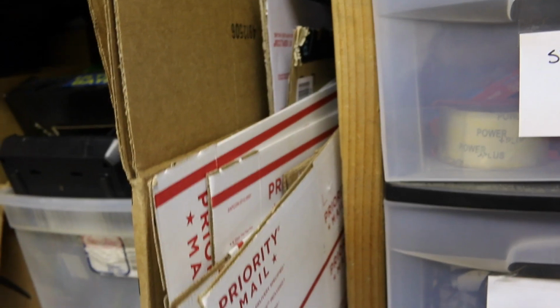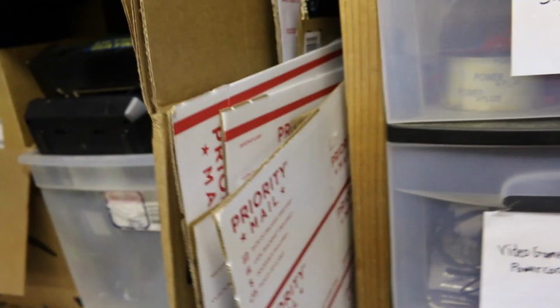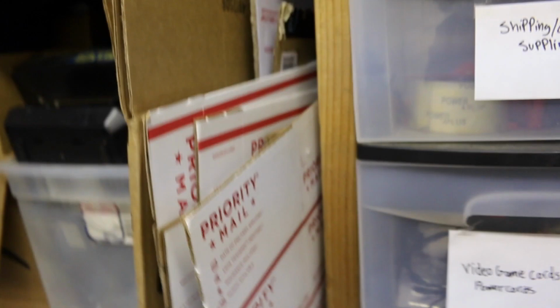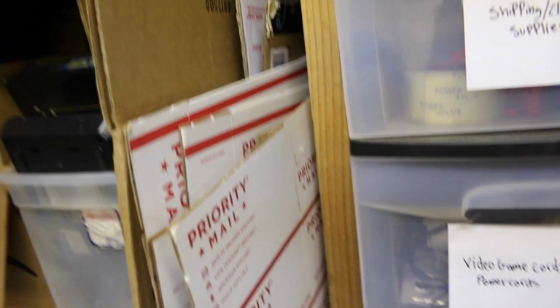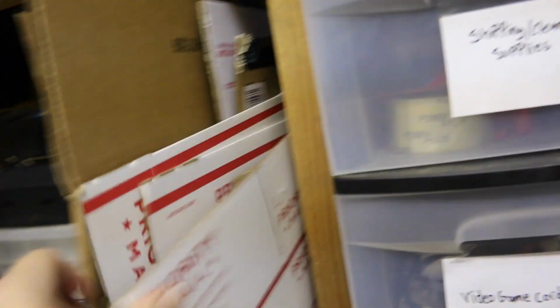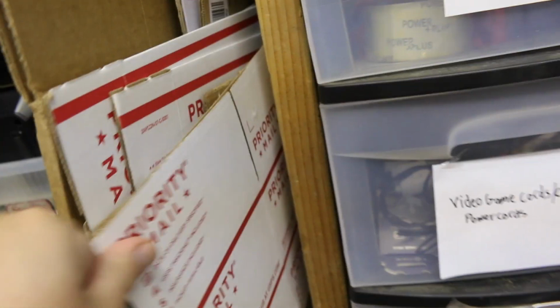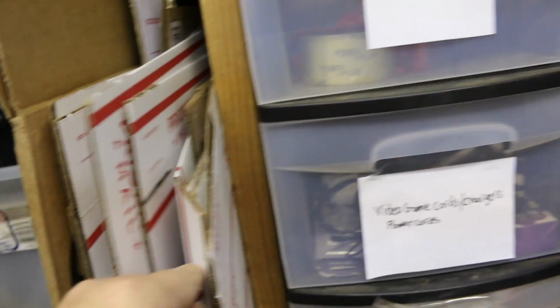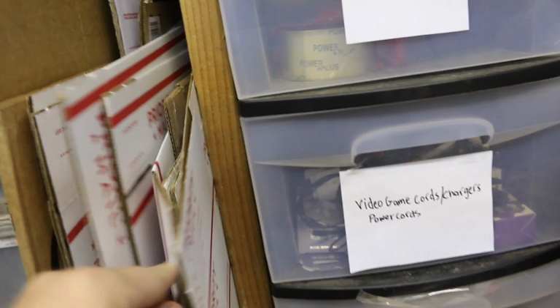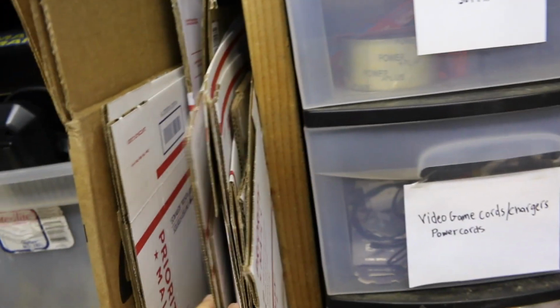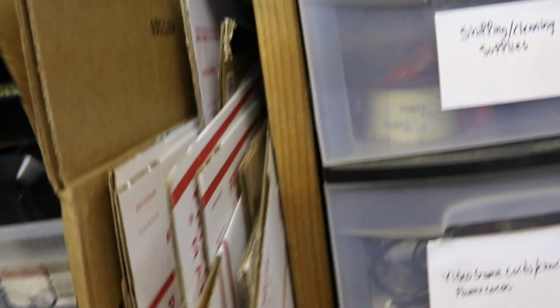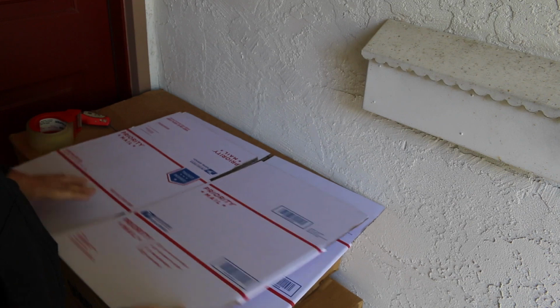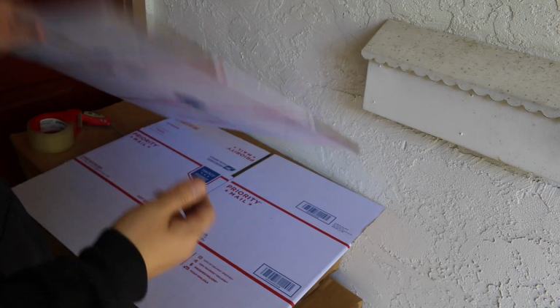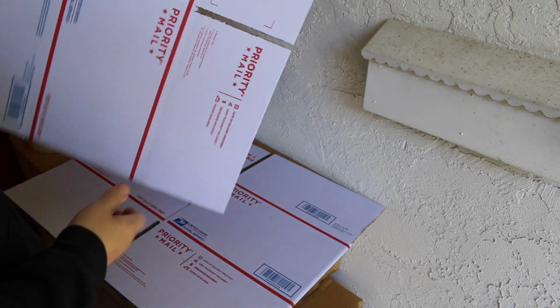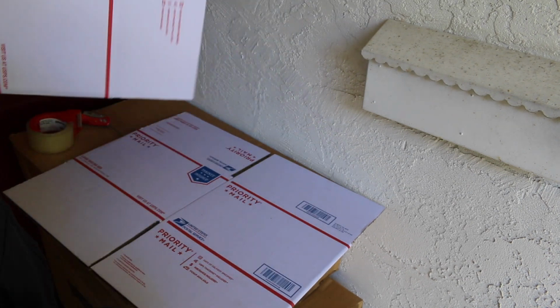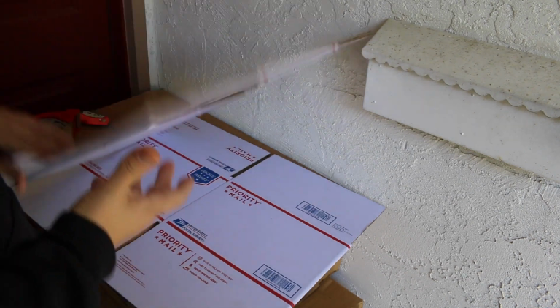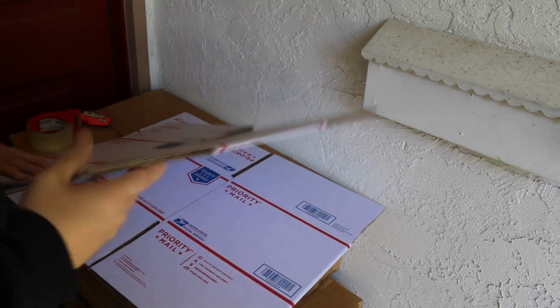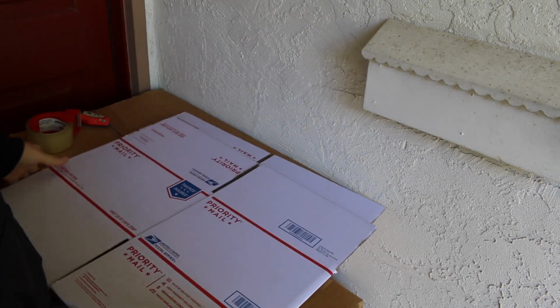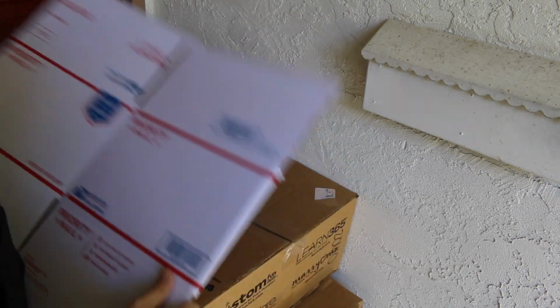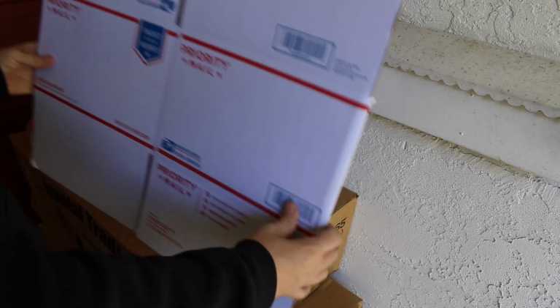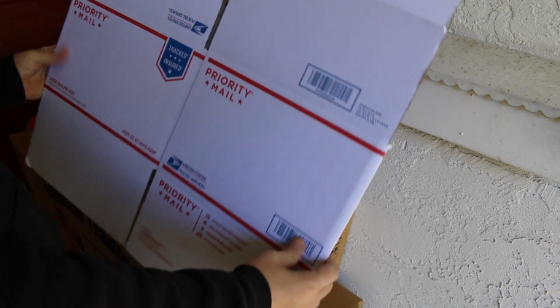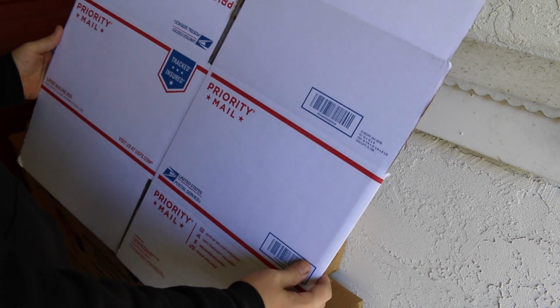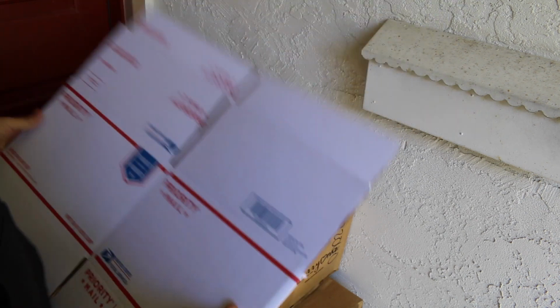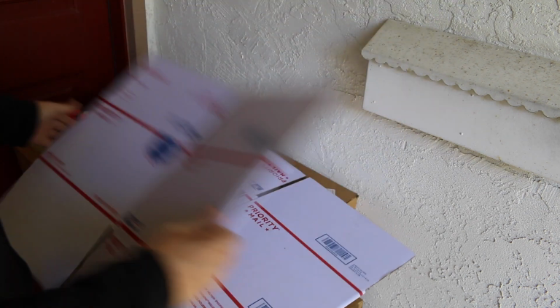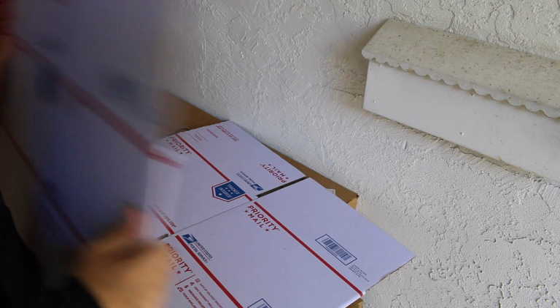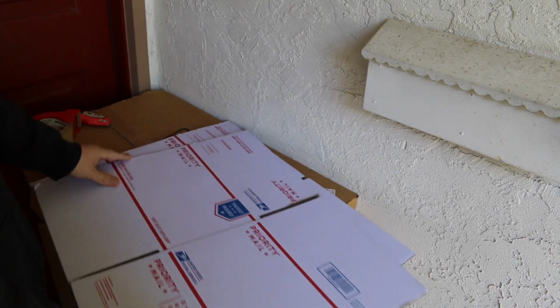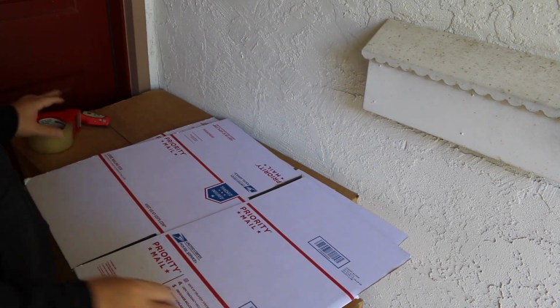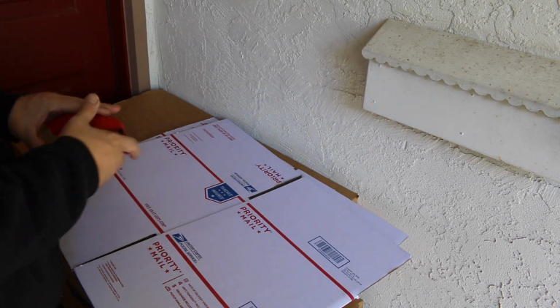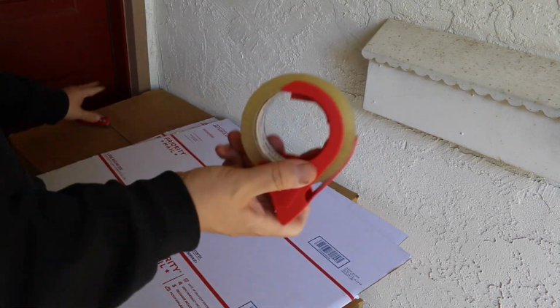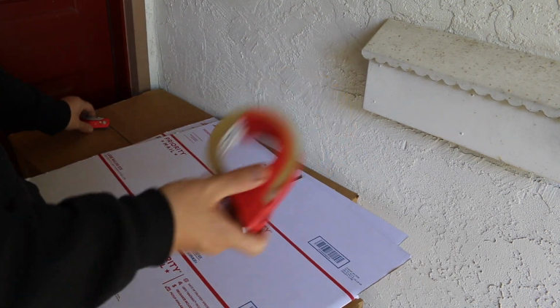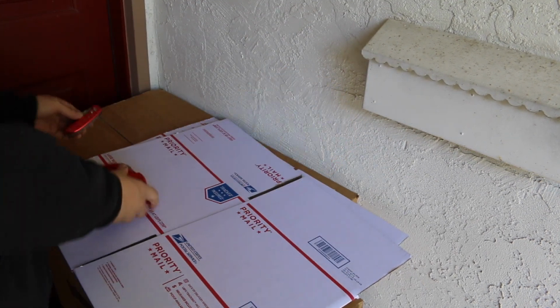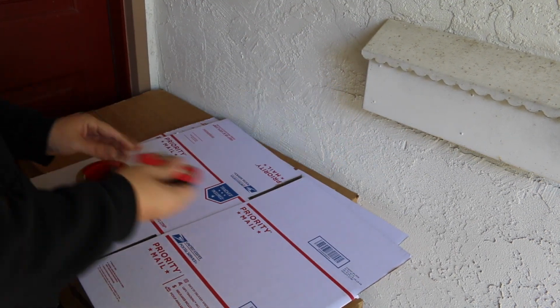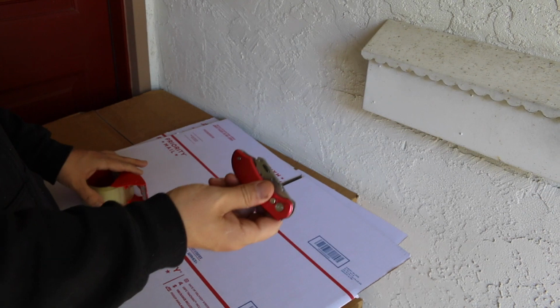First thing we do is try to find the right box. Sometimes you just don't have the right box. So we're going to make a box out of these two large mail-in boxes. We're going to need tape and a cutter.